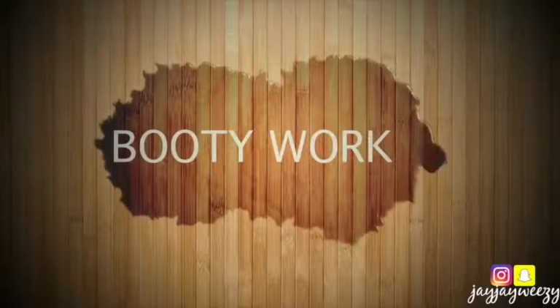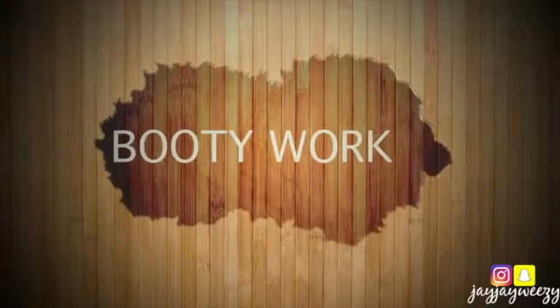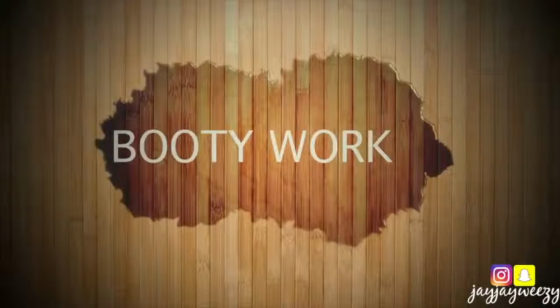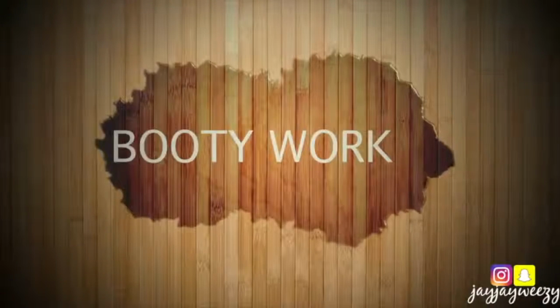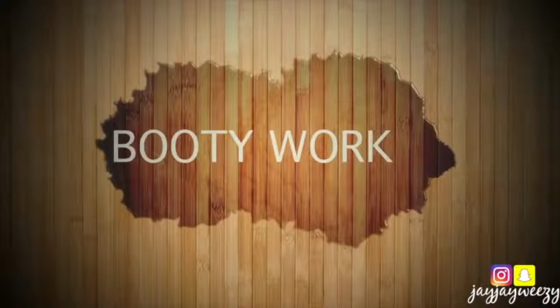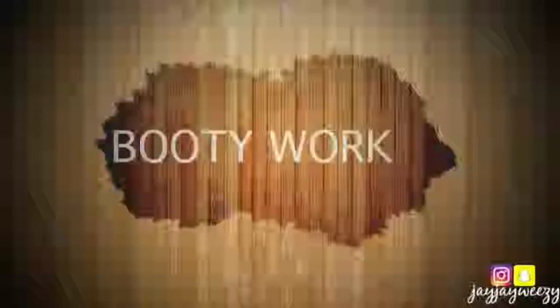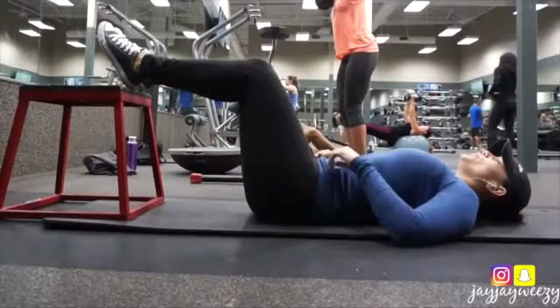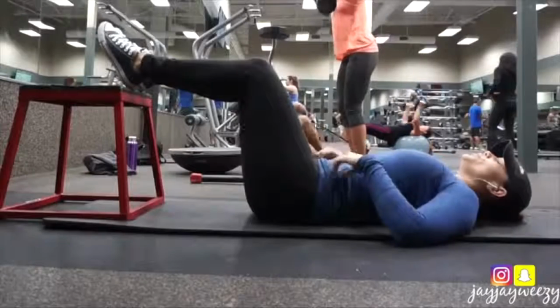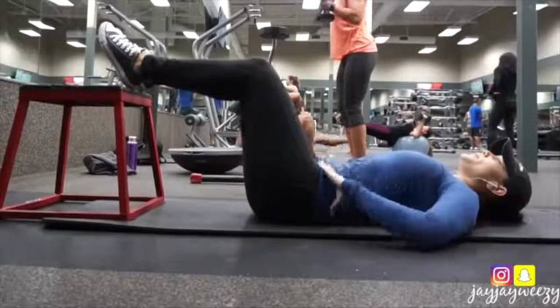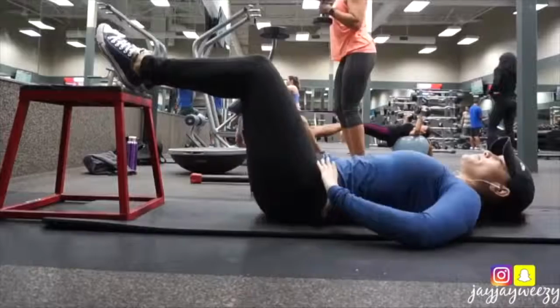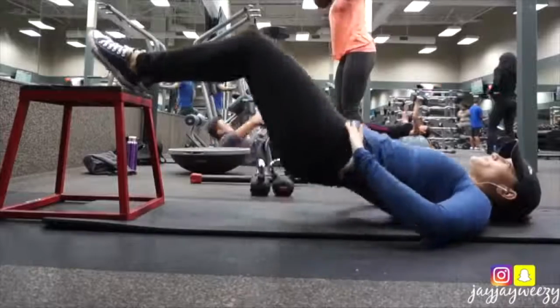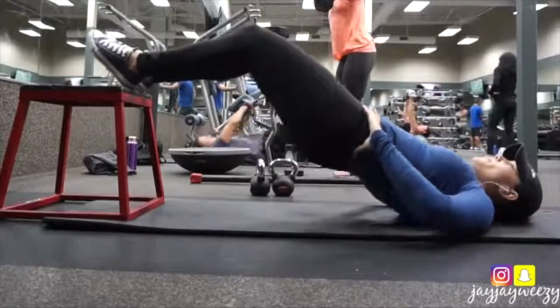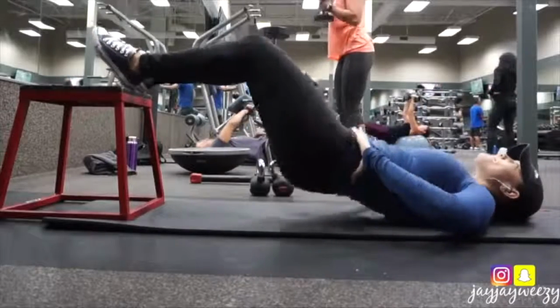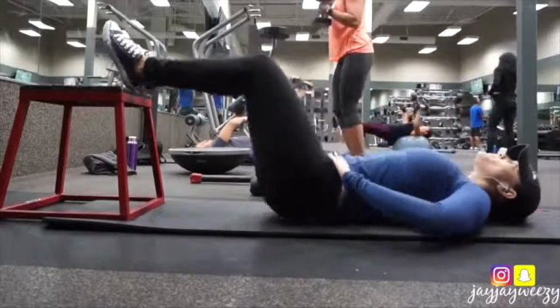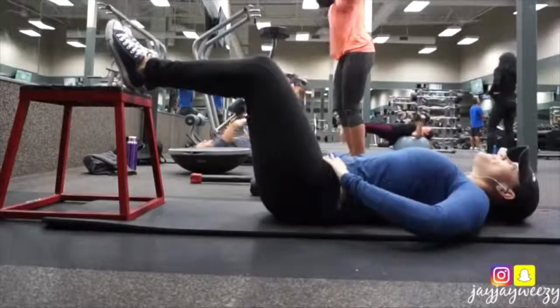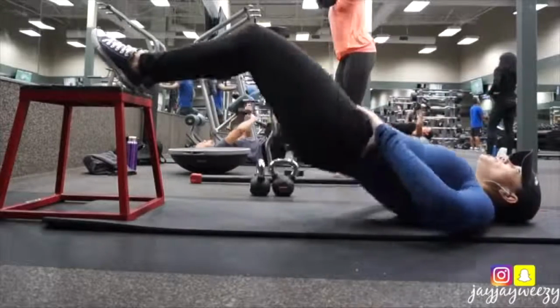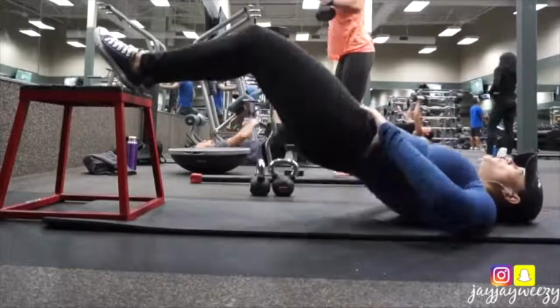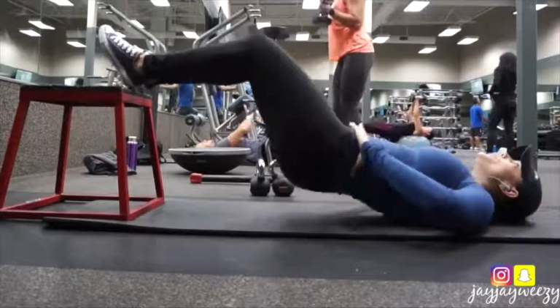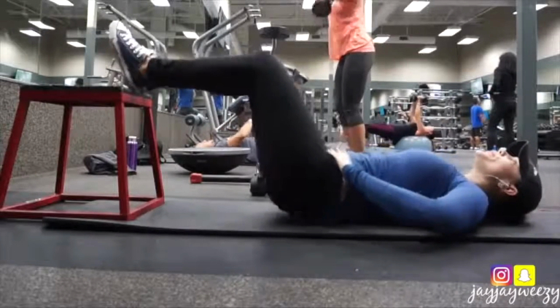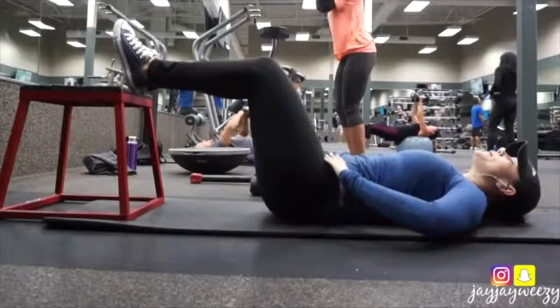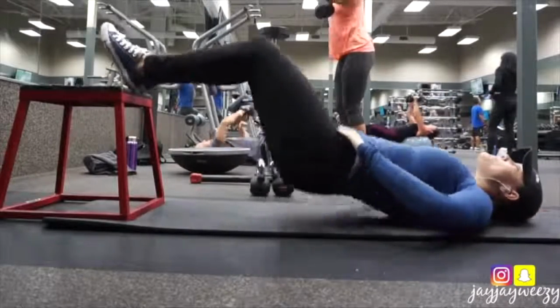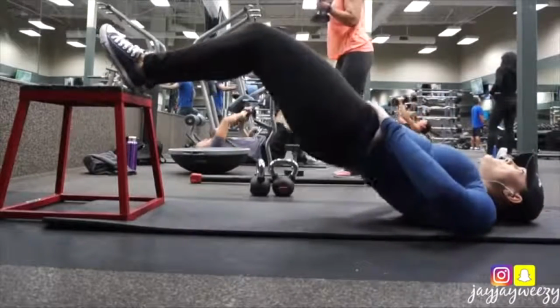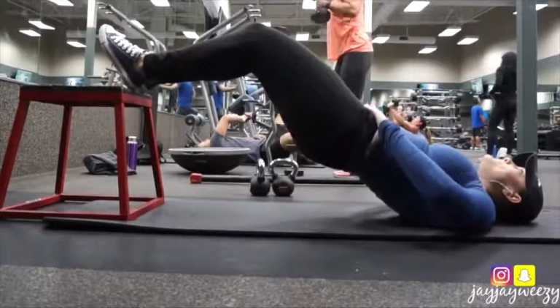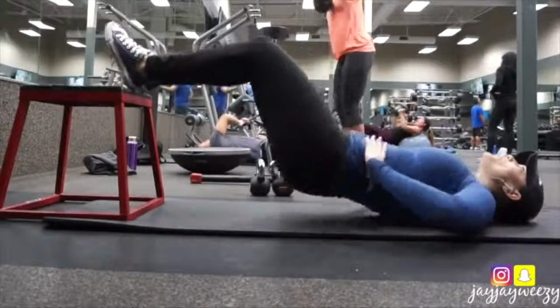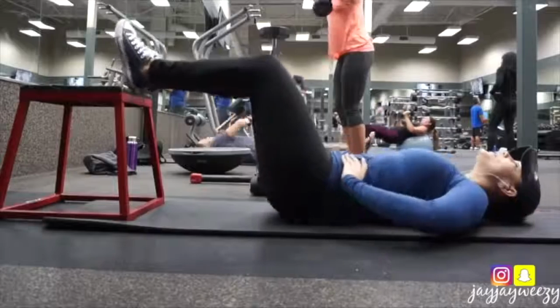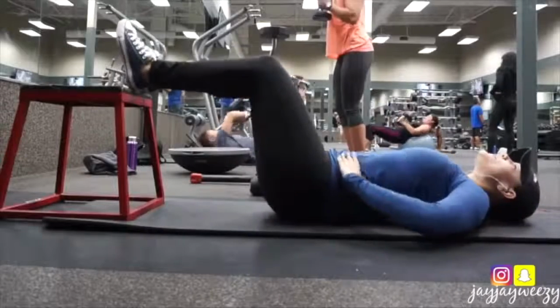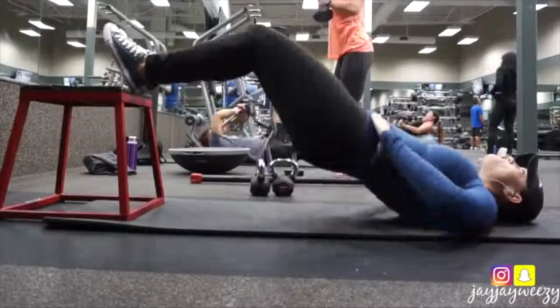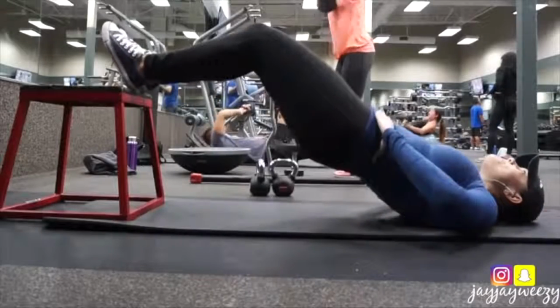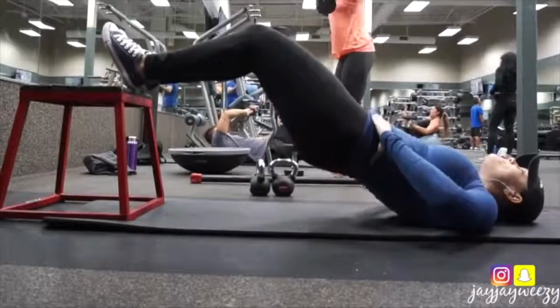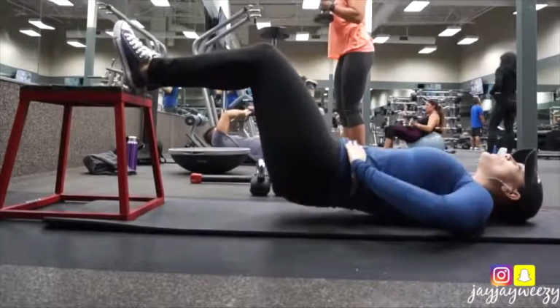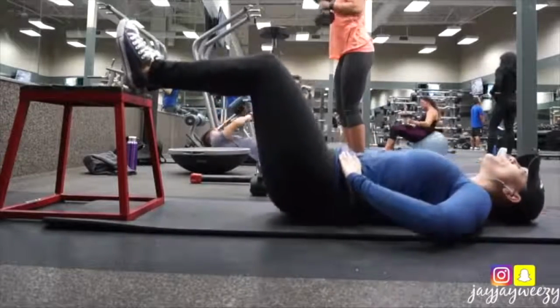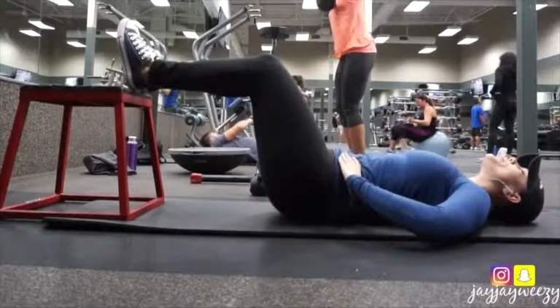Alright you guys, let's get started on the workout. It was a full lower body and booty workout. So personally what I like to do at the beginning is really activate the muscles we're going to be working that day, so they're fired up, my heart rate's up, and I'm just ready to go.